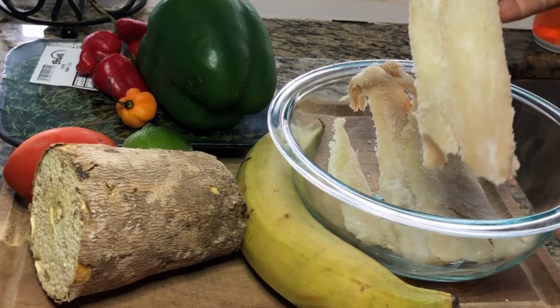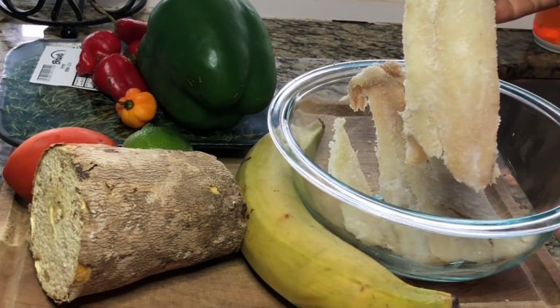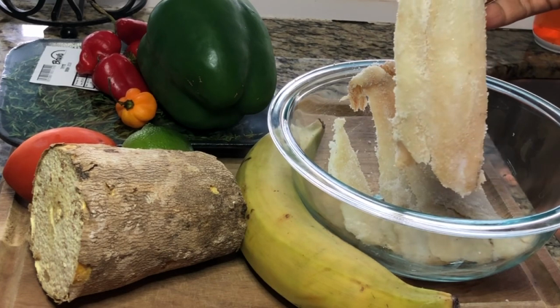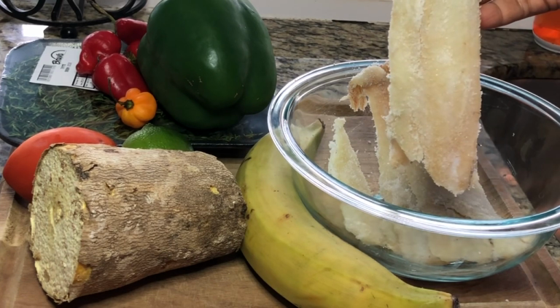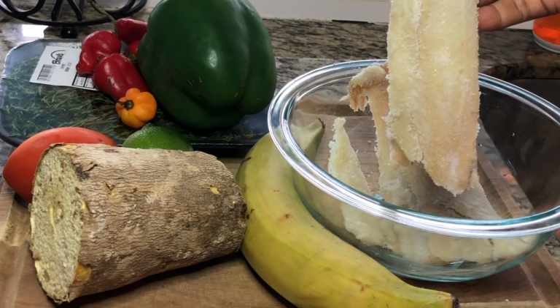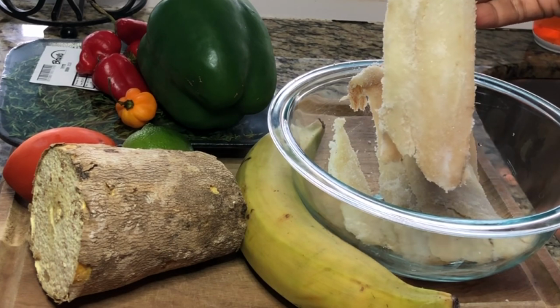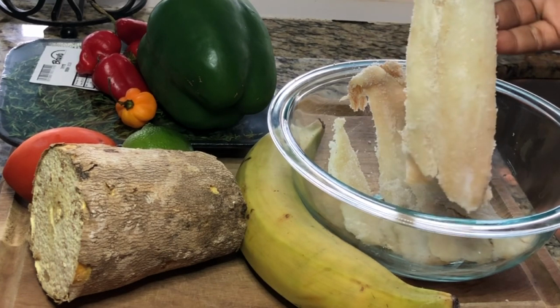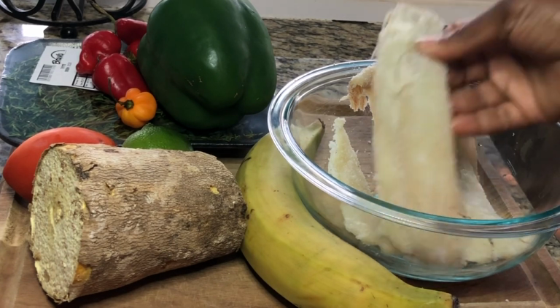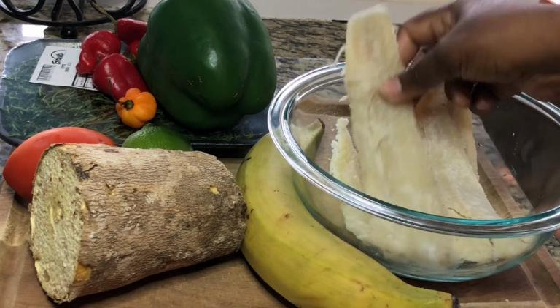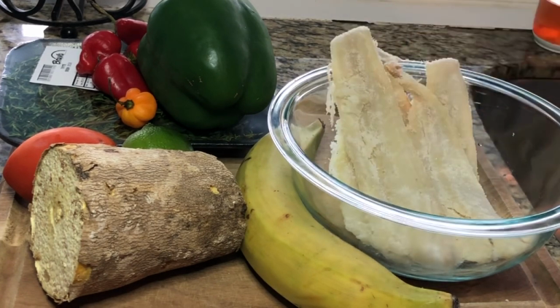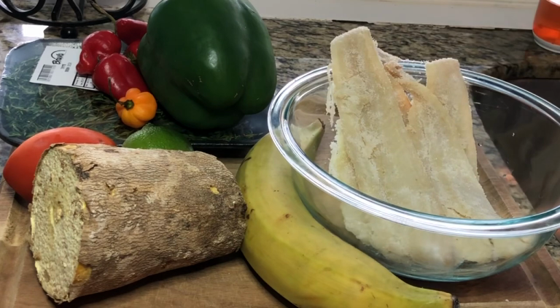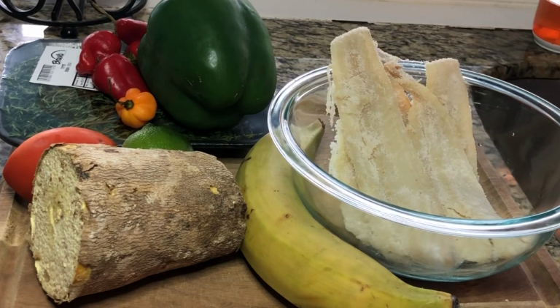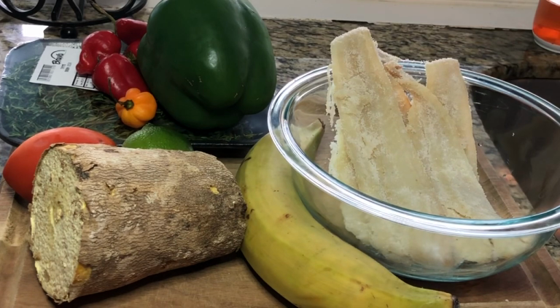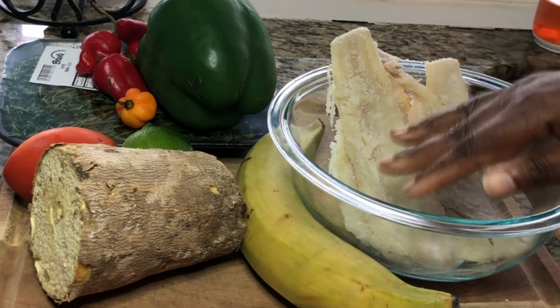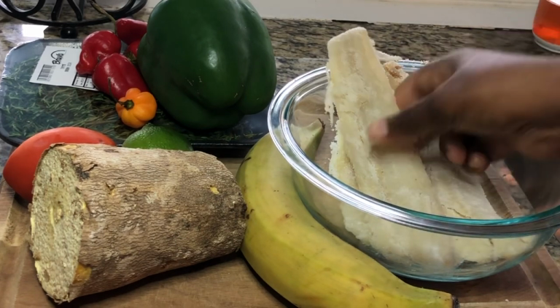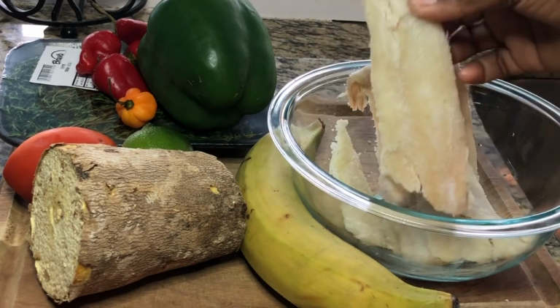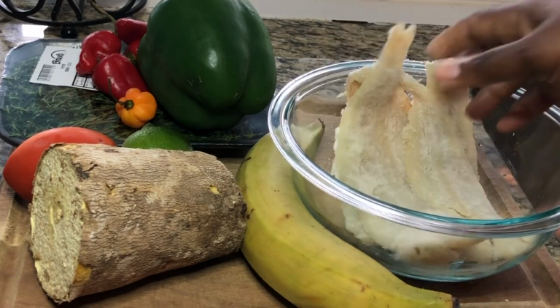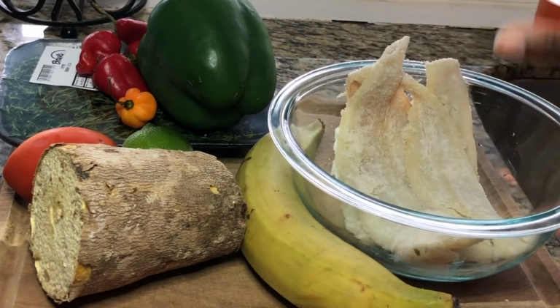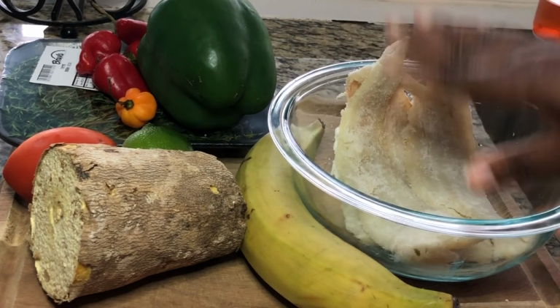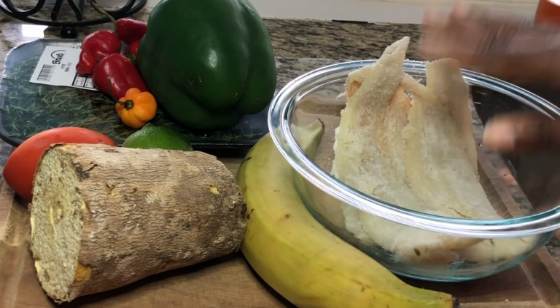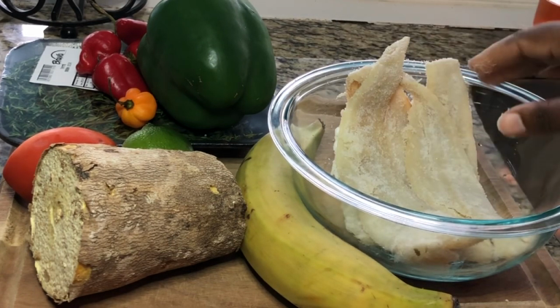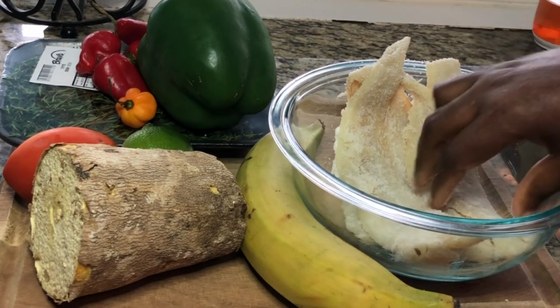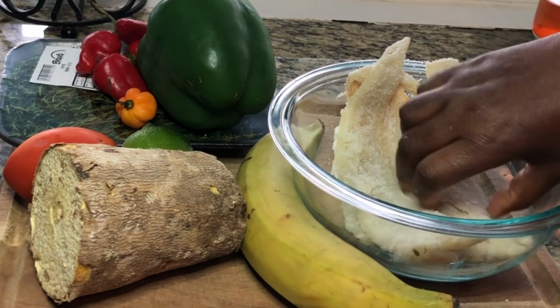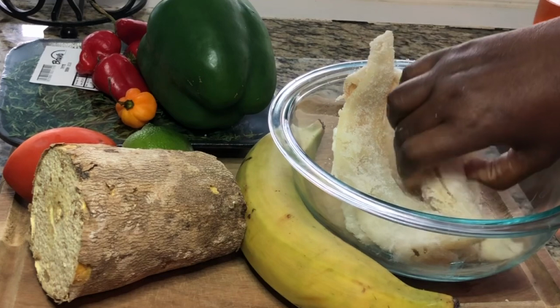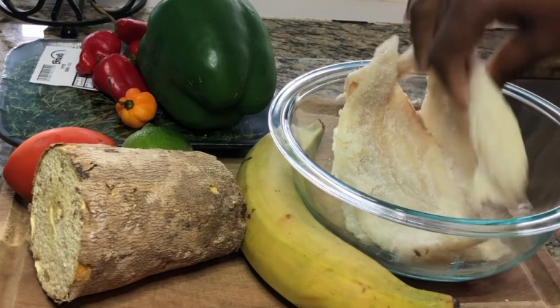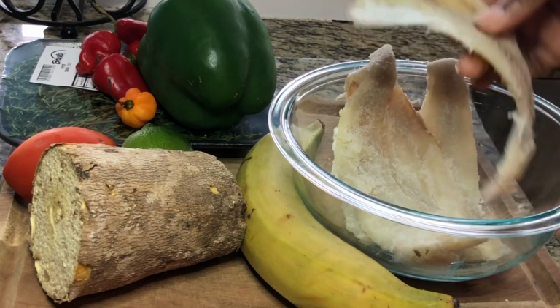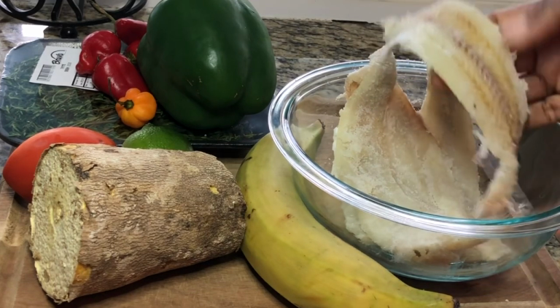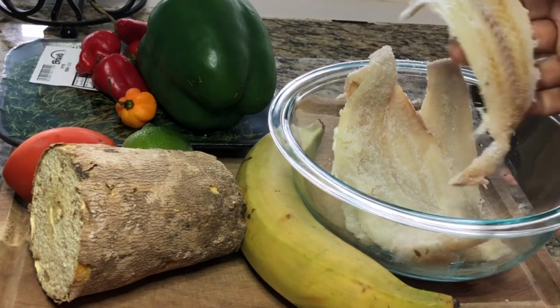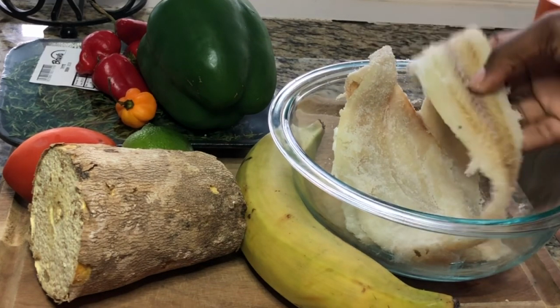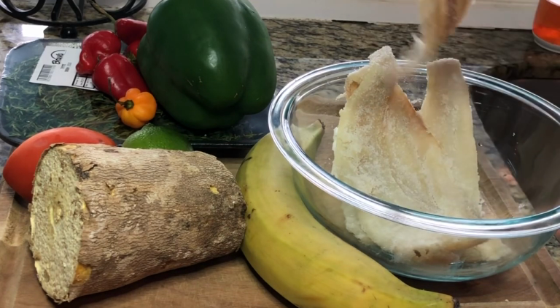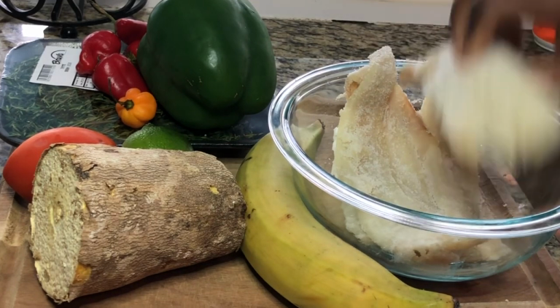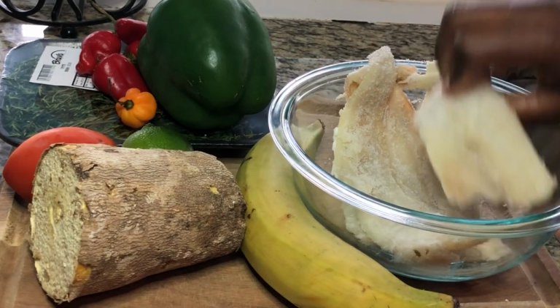I'm going to remove all of the salt by running it under cold water, removing the salt. This is a wild-caught one — make sure when you buy your salt fish it is wild caught.